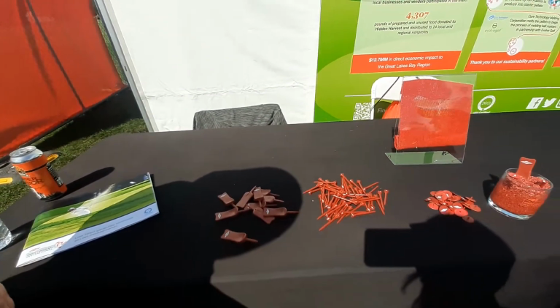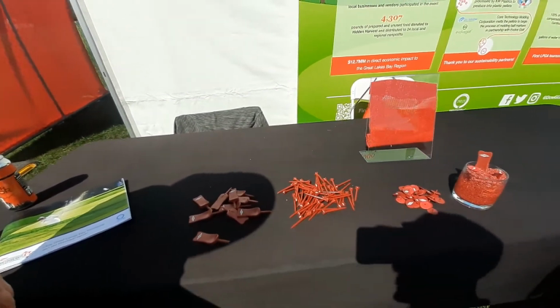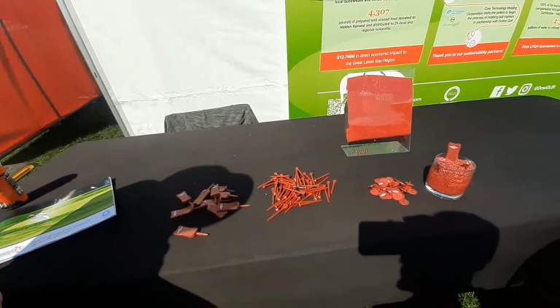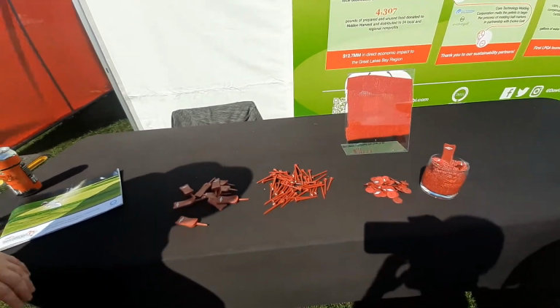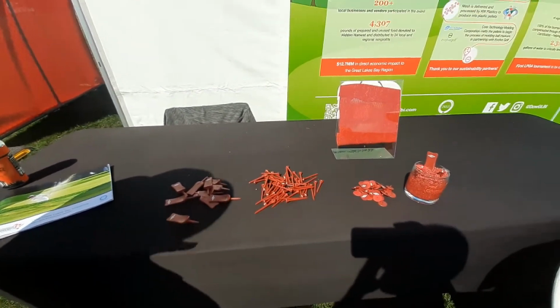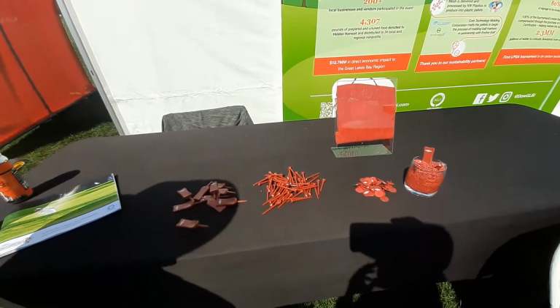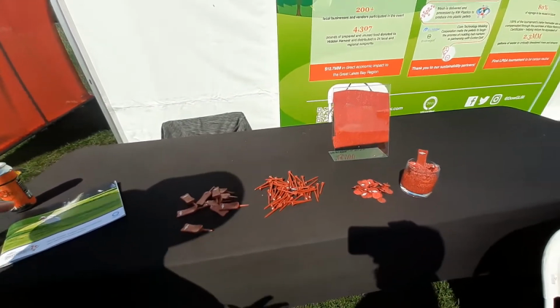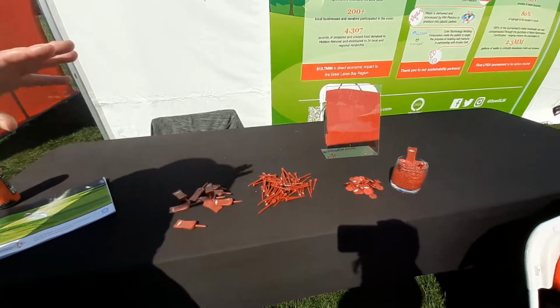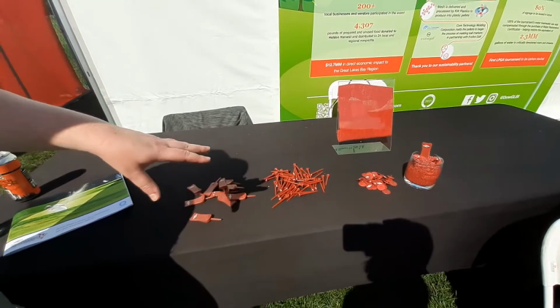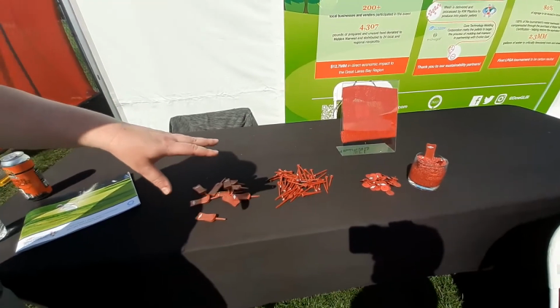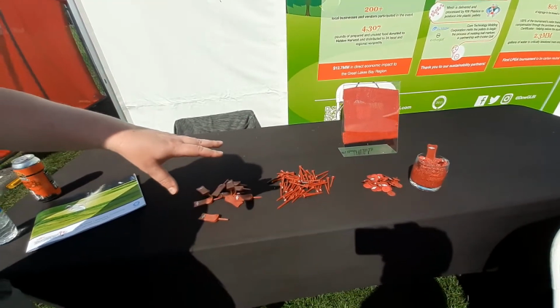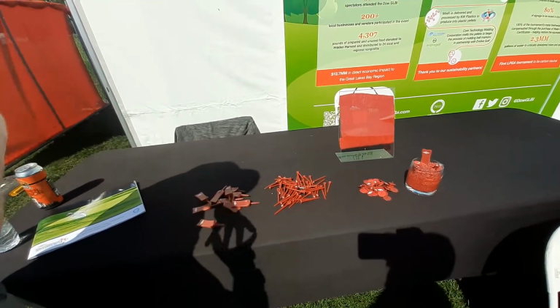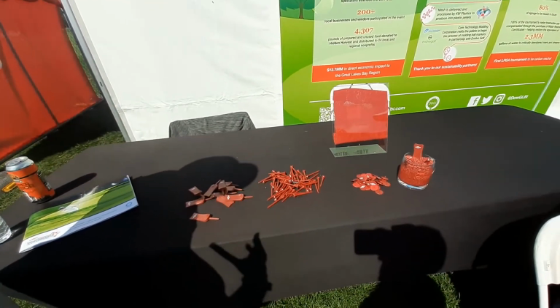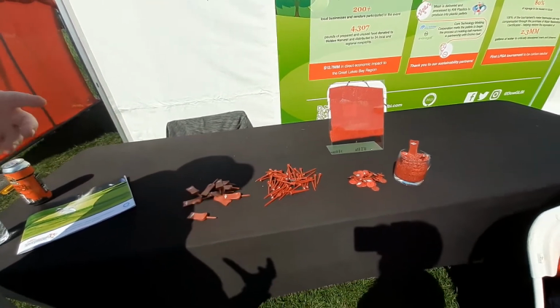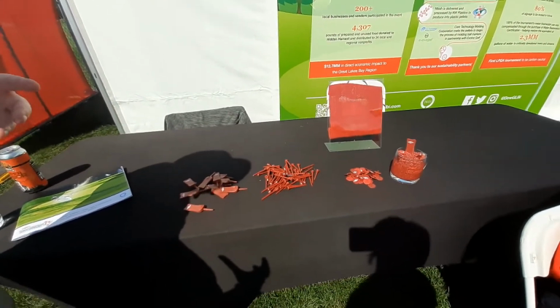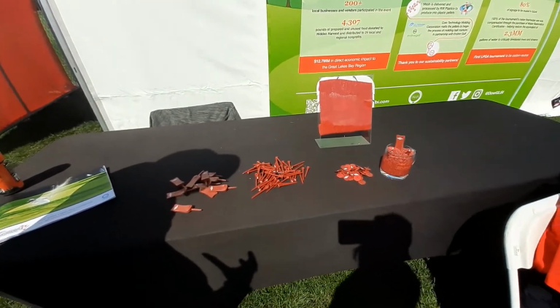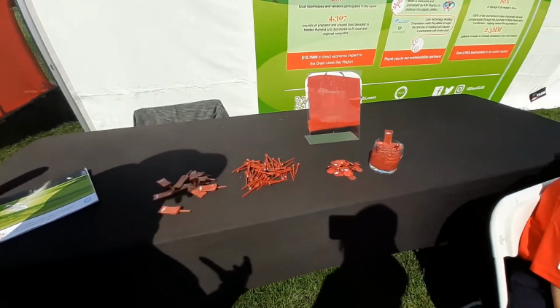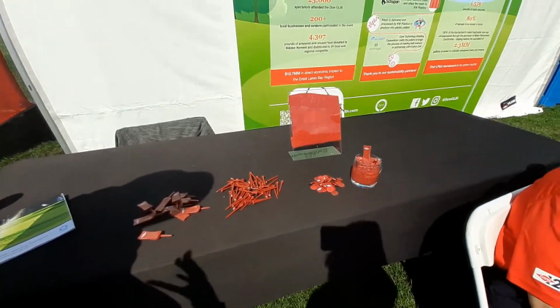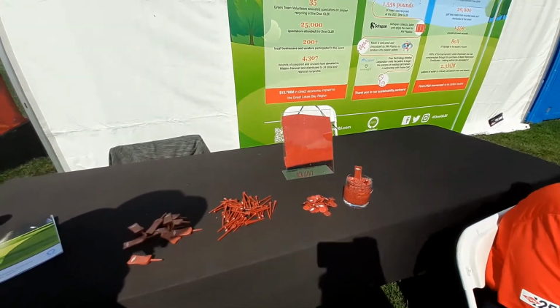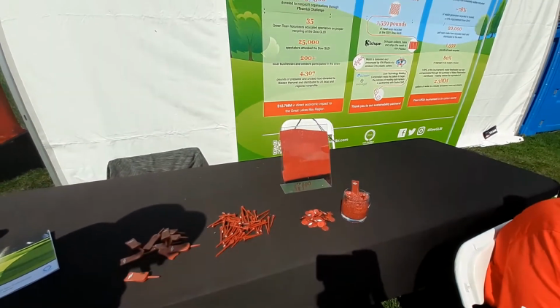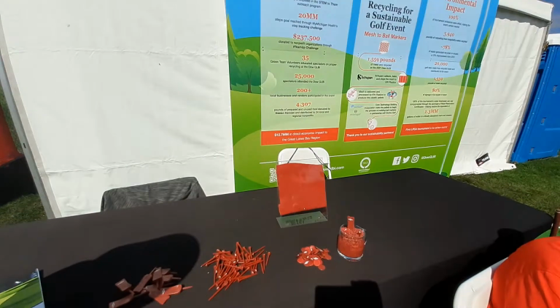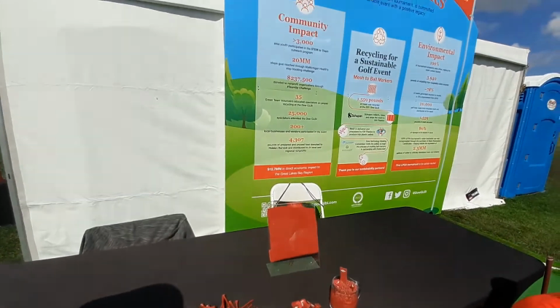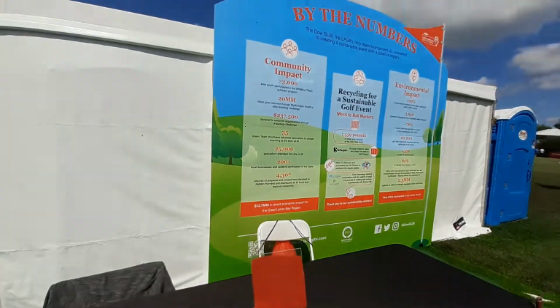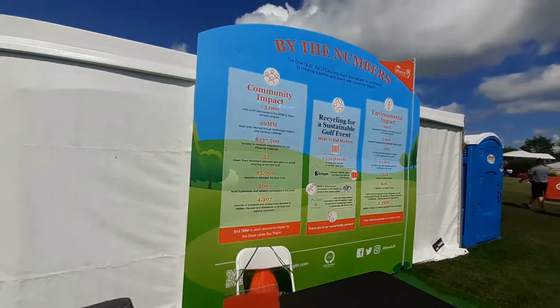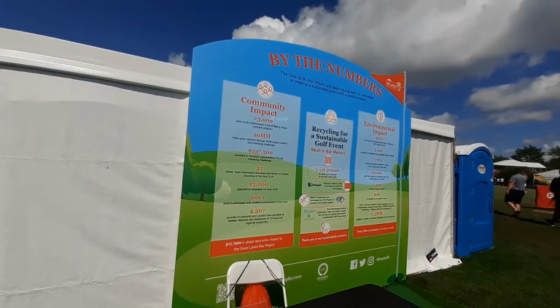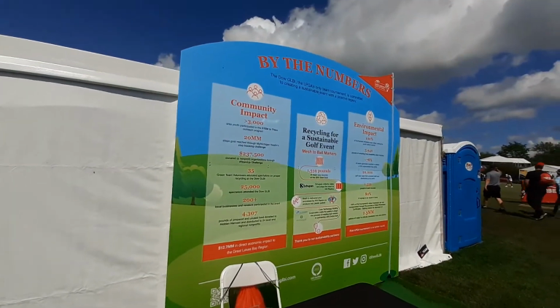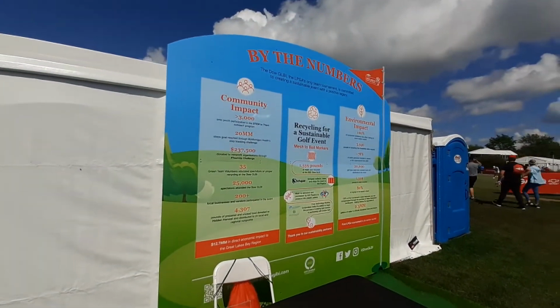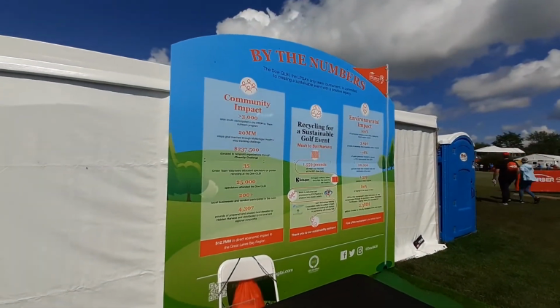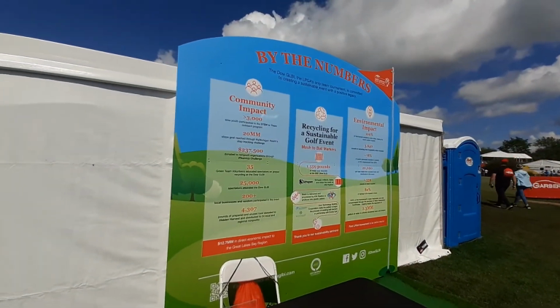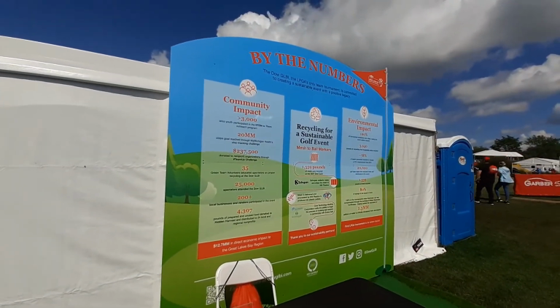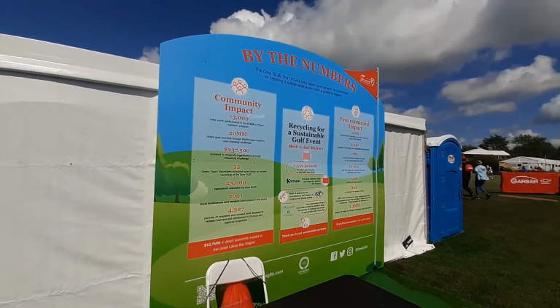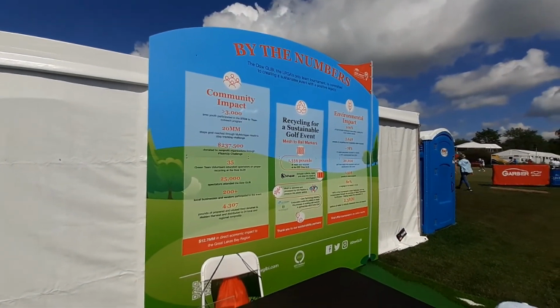Do you make anything else with them? Not yet, but last year it was the tees only. This year they added two more, so the team is constantly creating. And we've challenged them with some new things for next year, so hopefully we'll see more.